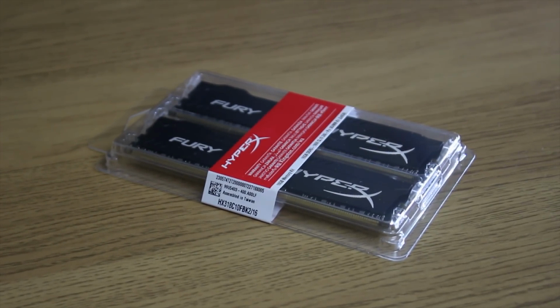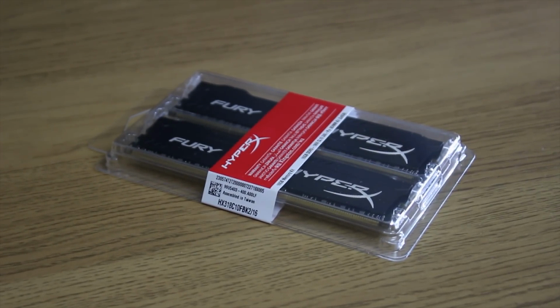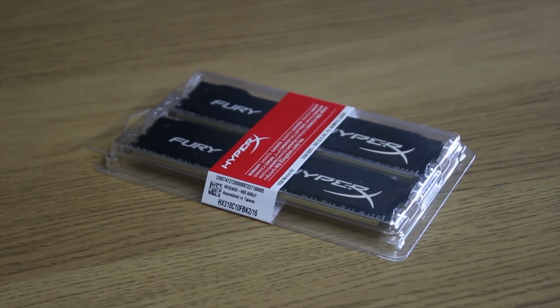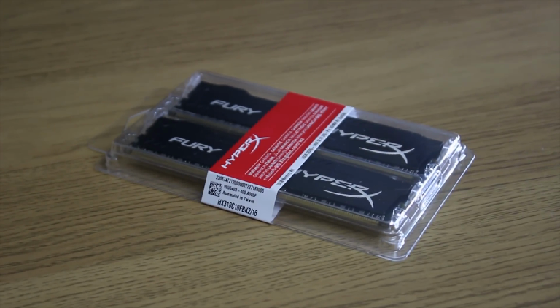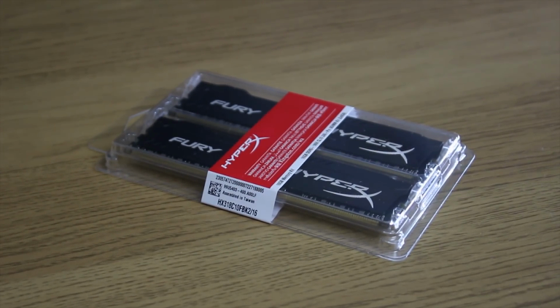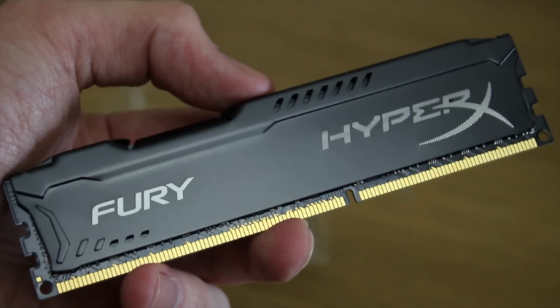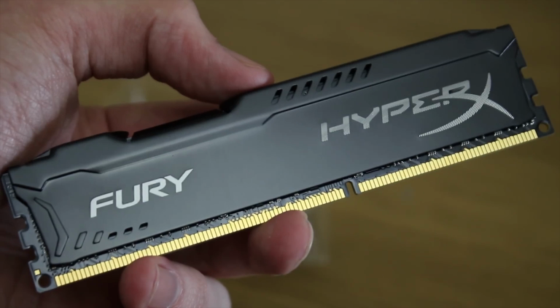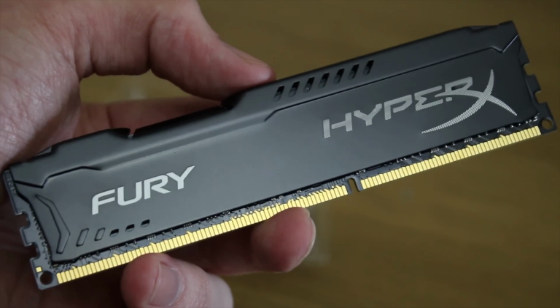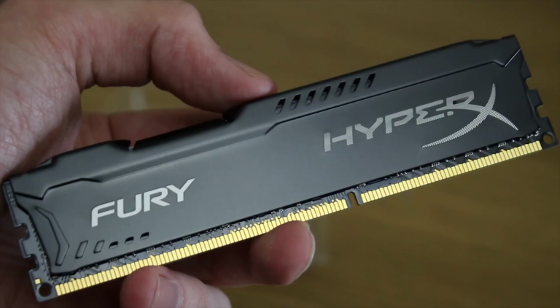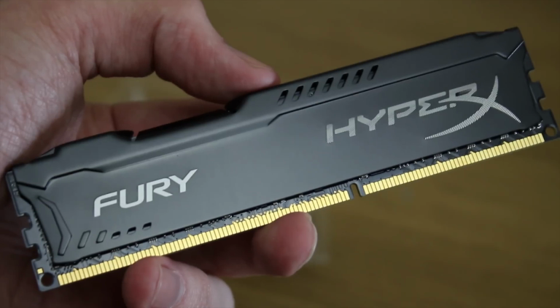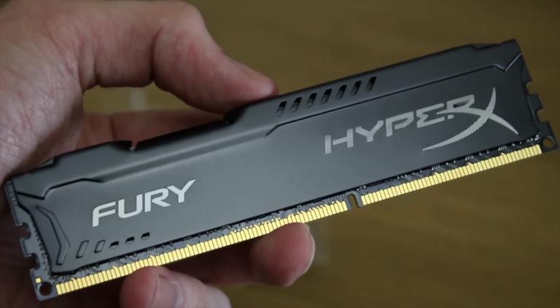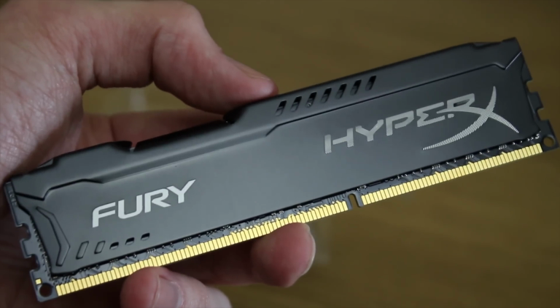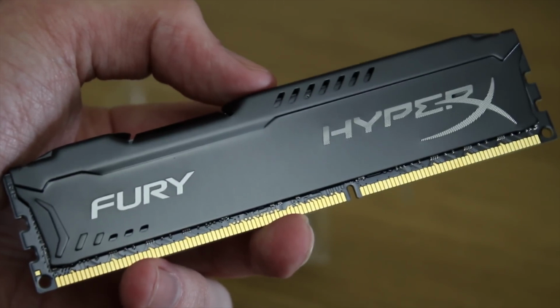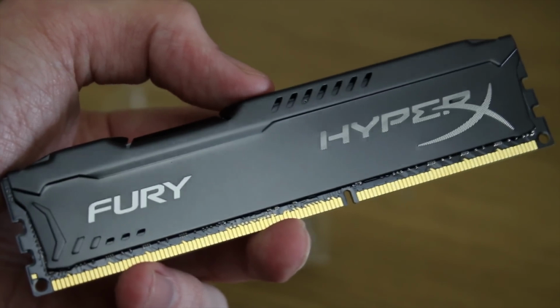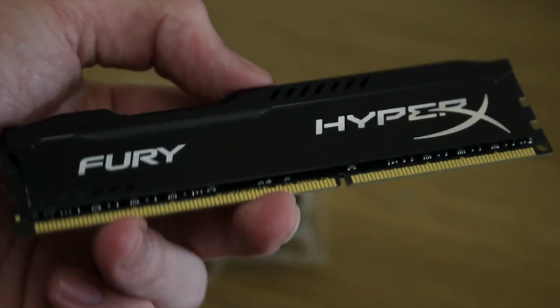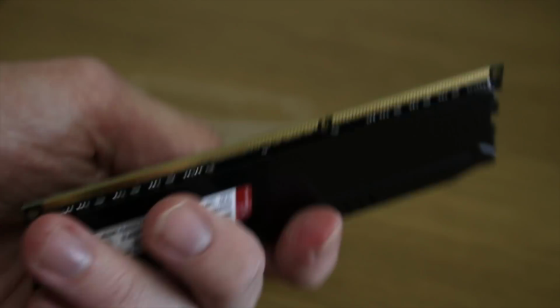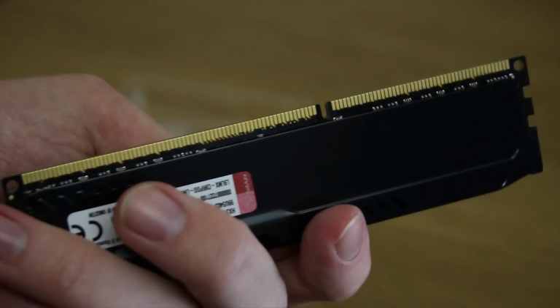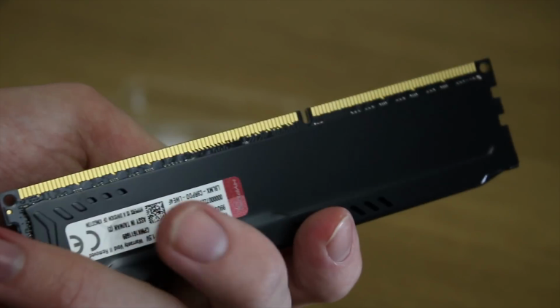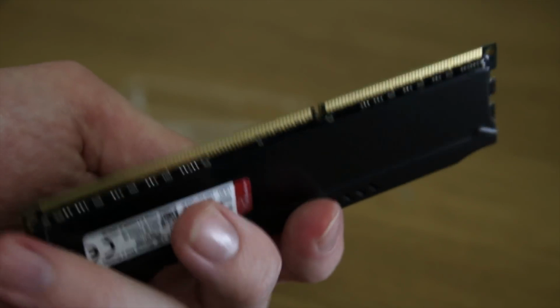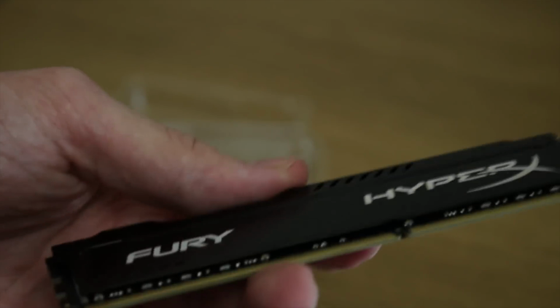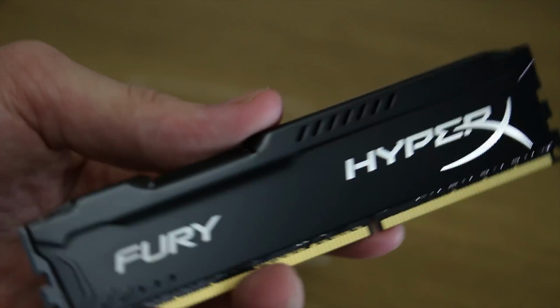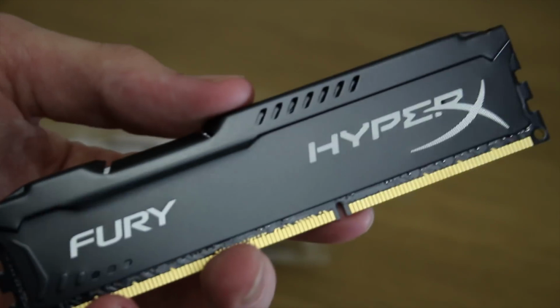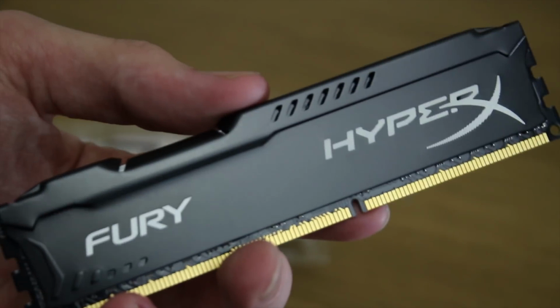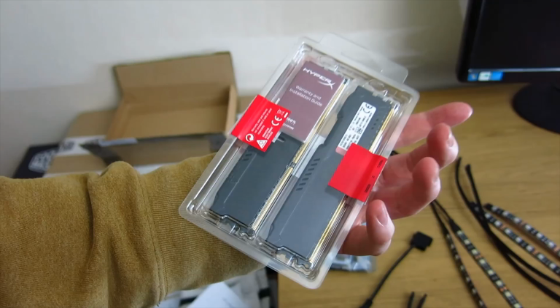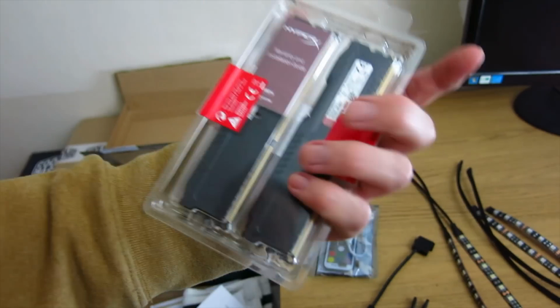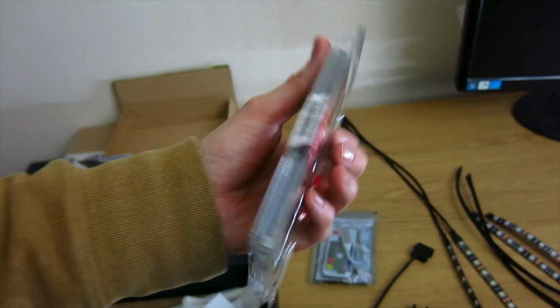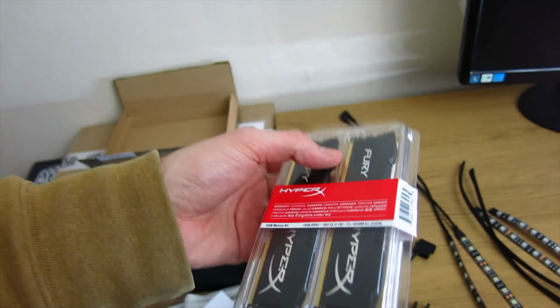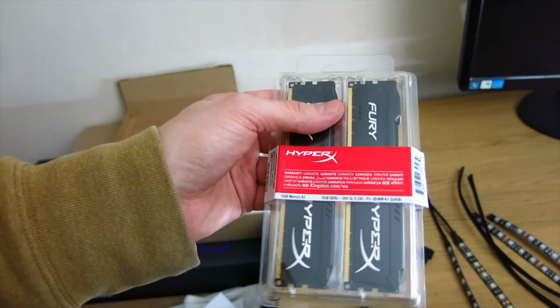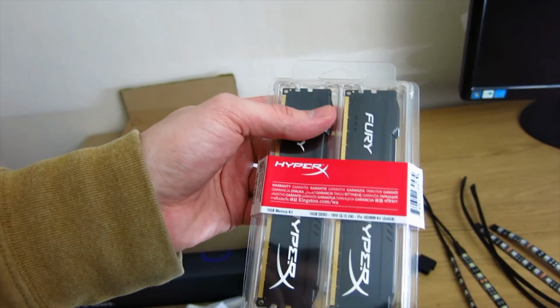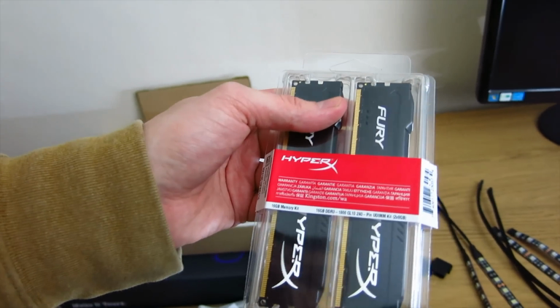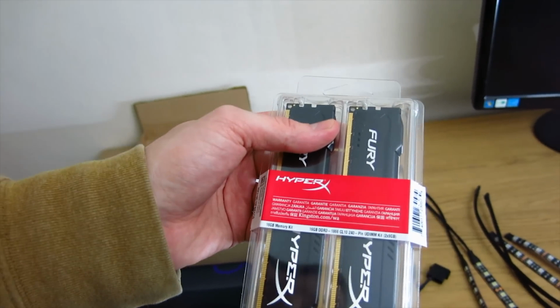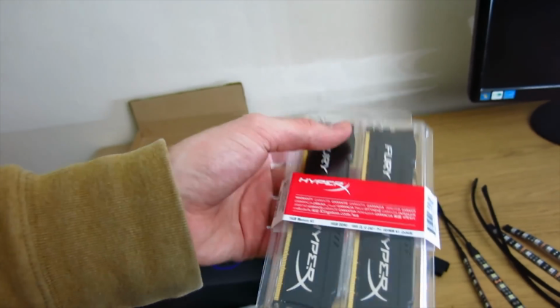I got some new RAM — some Kingston HyperX Fury. It is awesome, I love the look of this. It's lovely in black, which fits nicely. It's a 16GB 2-DIMM kit at 1866.